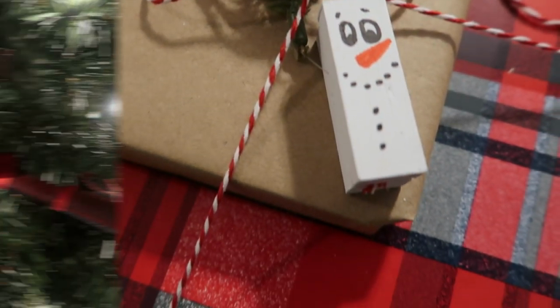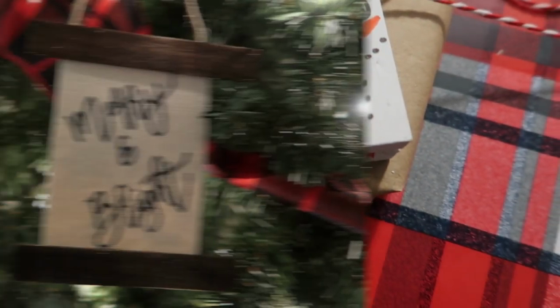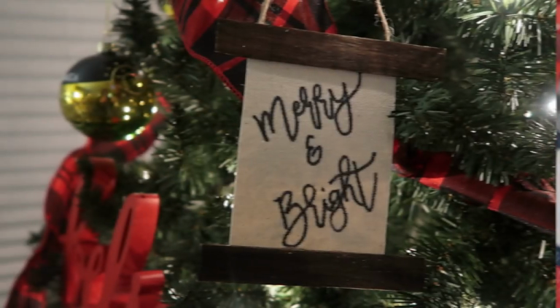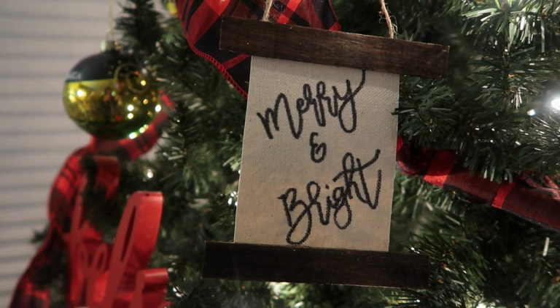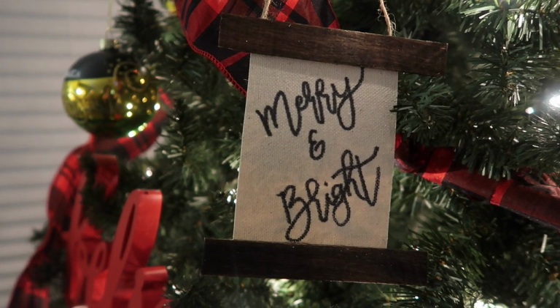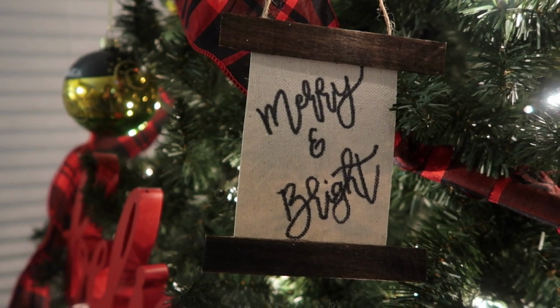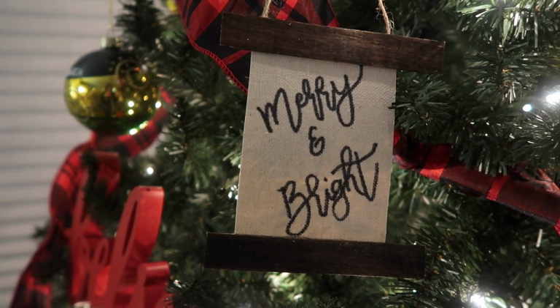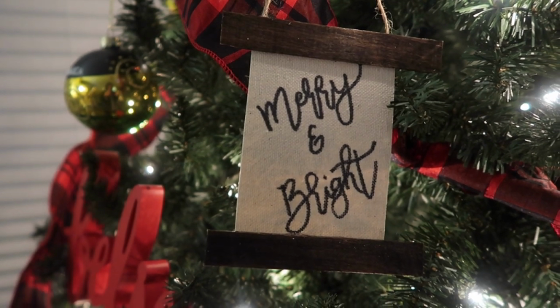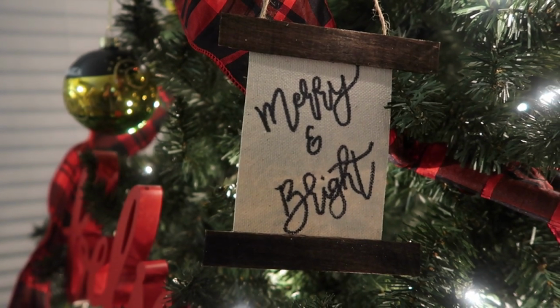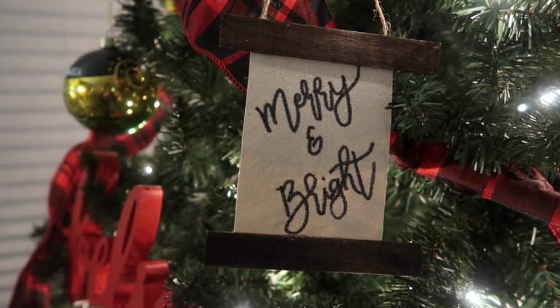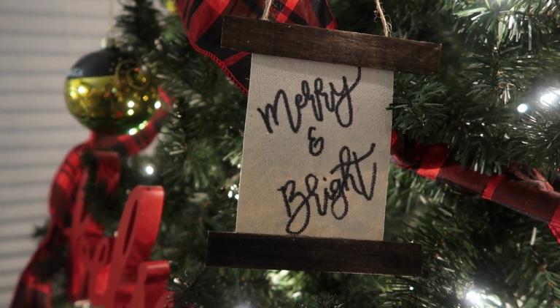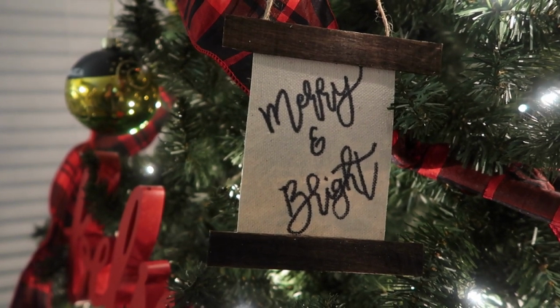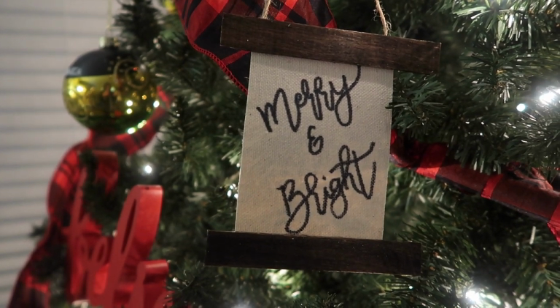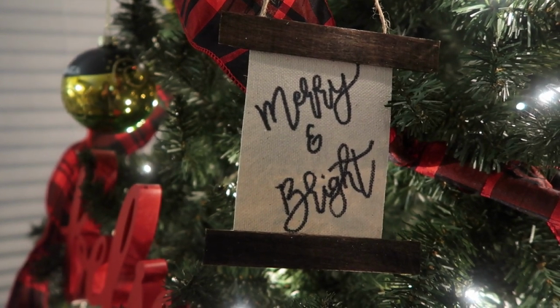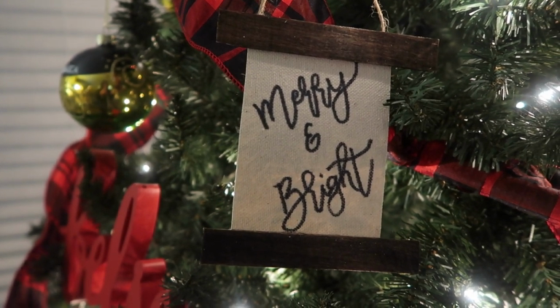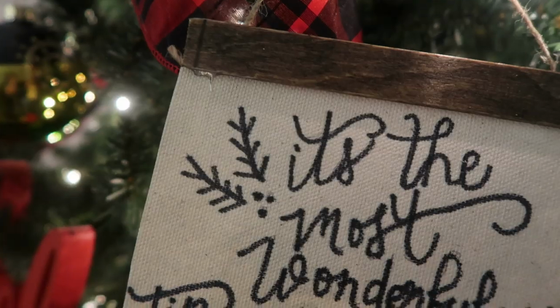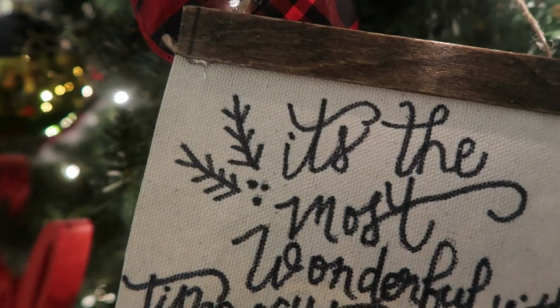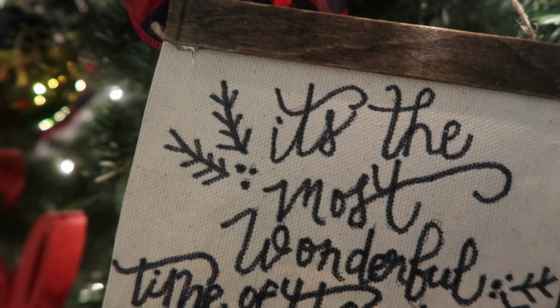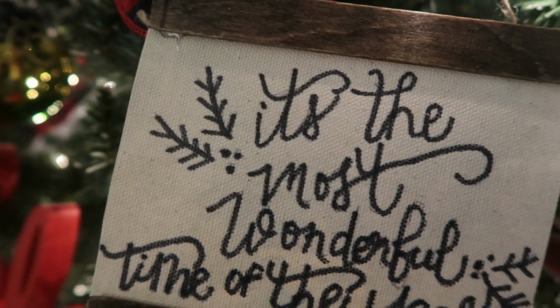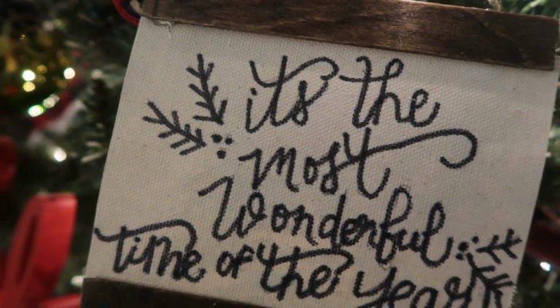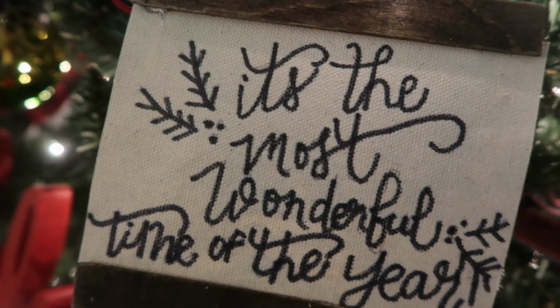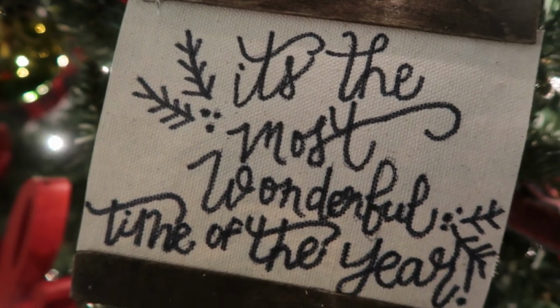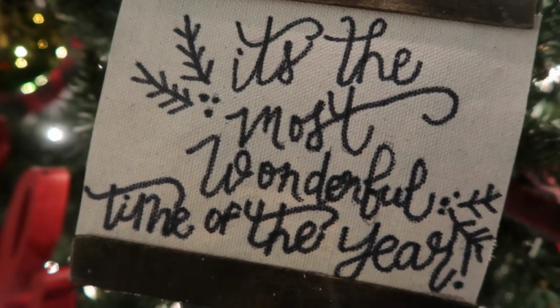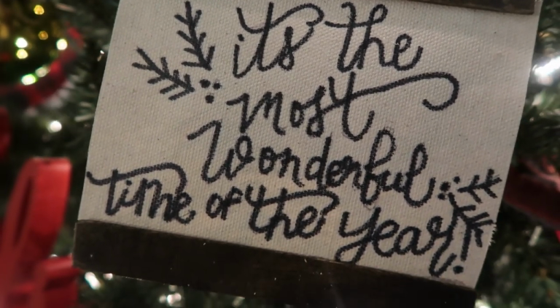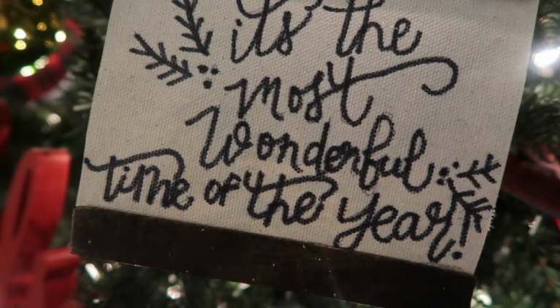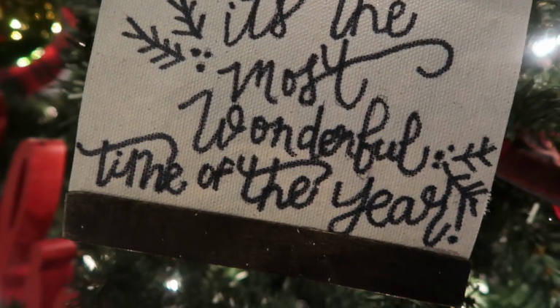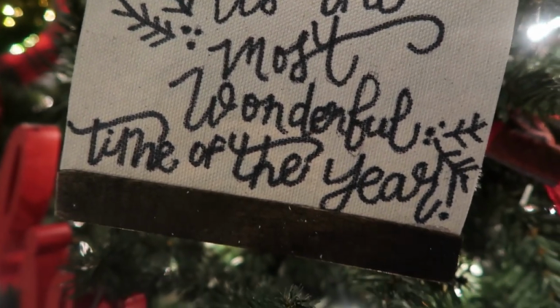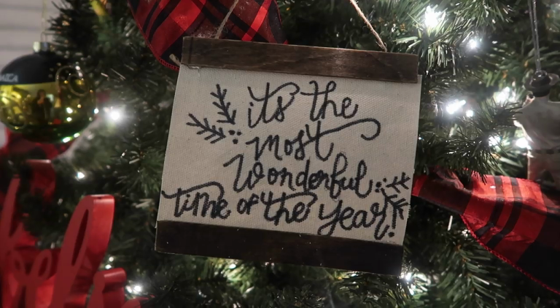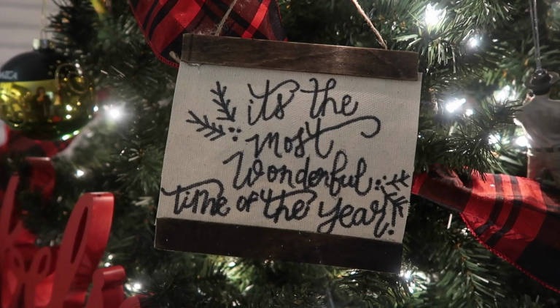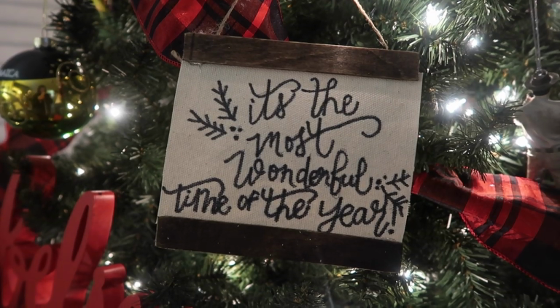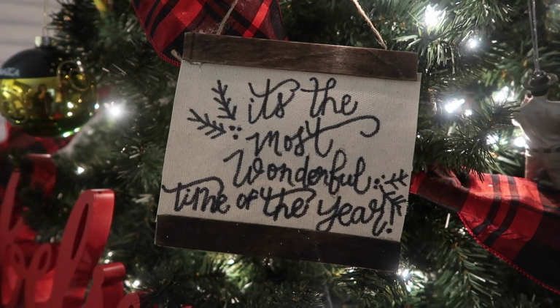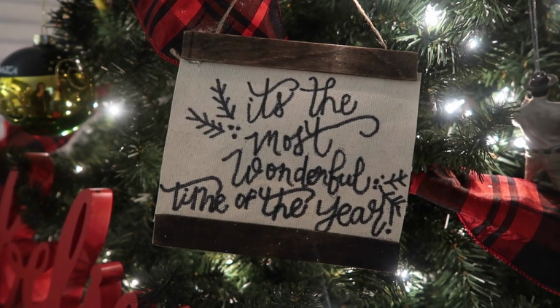Finally, I am obsessed with these little scrolls — they turned out so cute, and I have a fun trick to show you on how to get that calligraphy look at home without a Cricut.